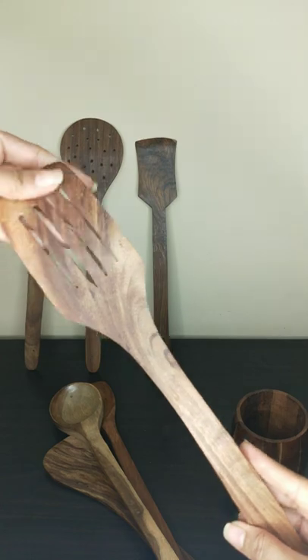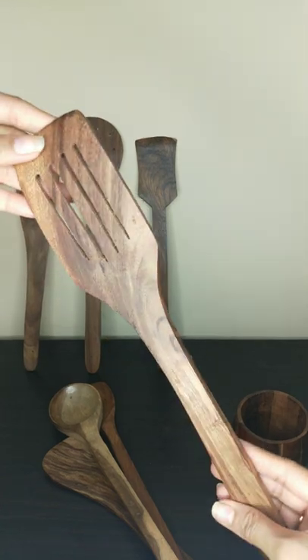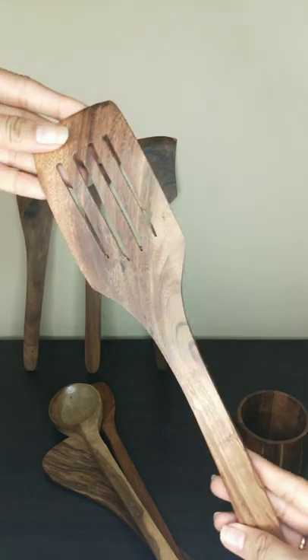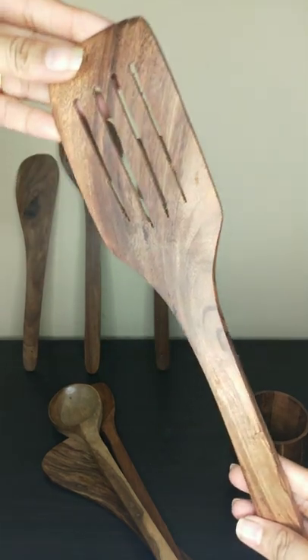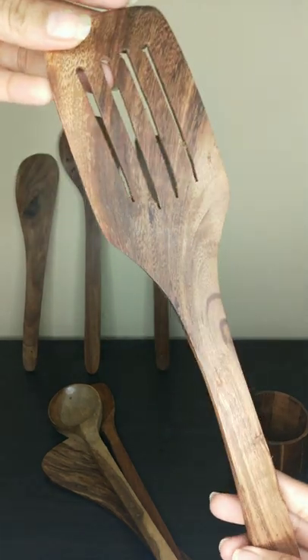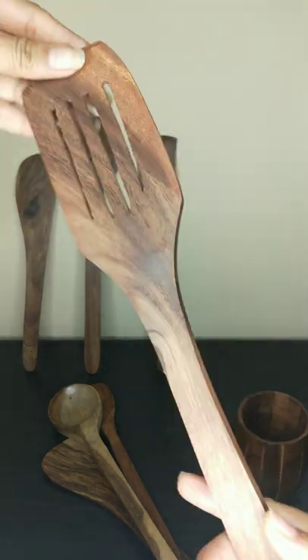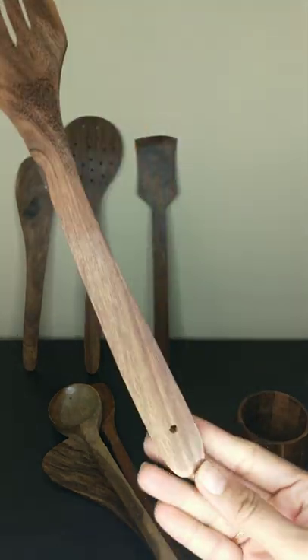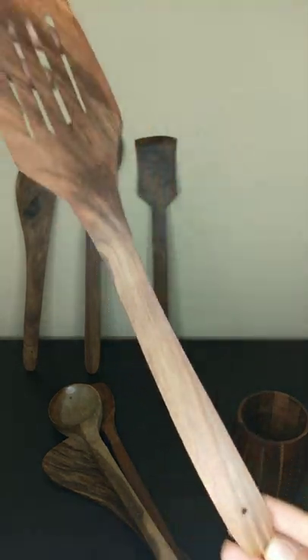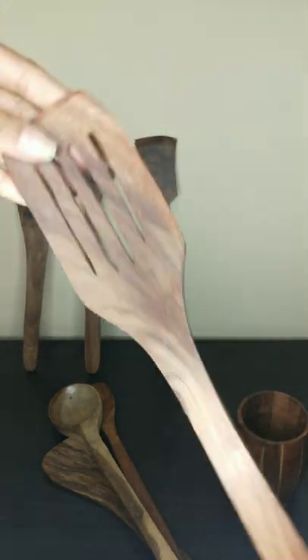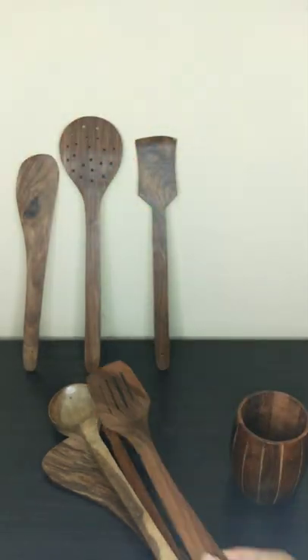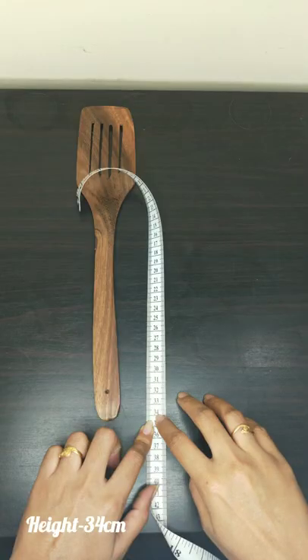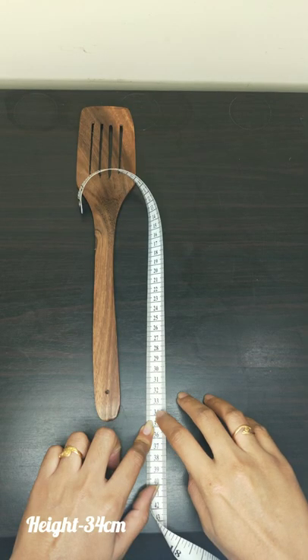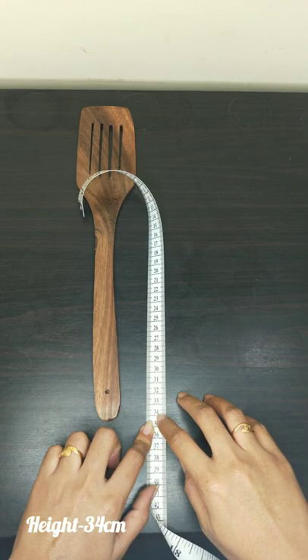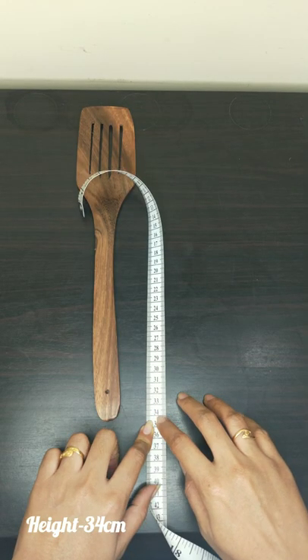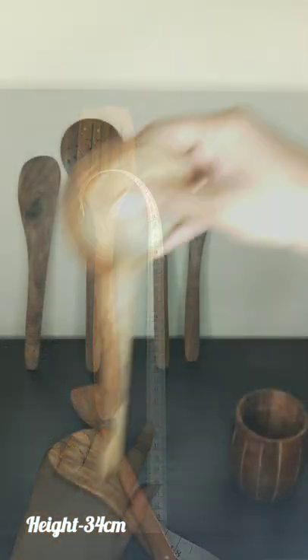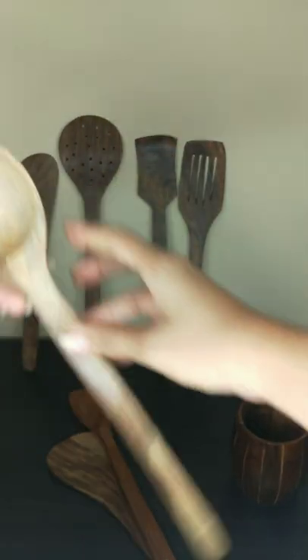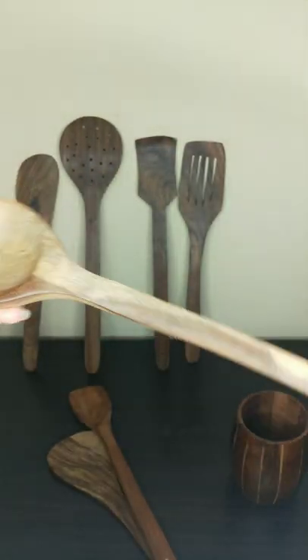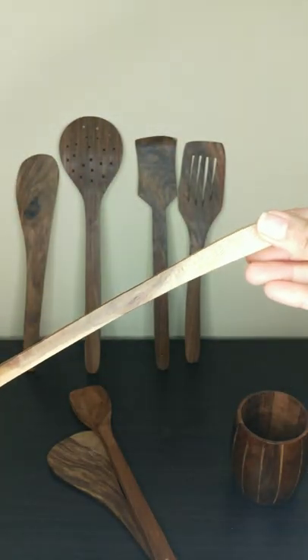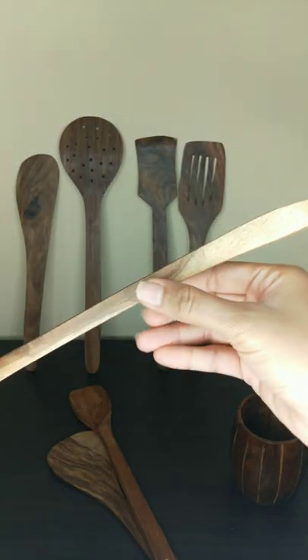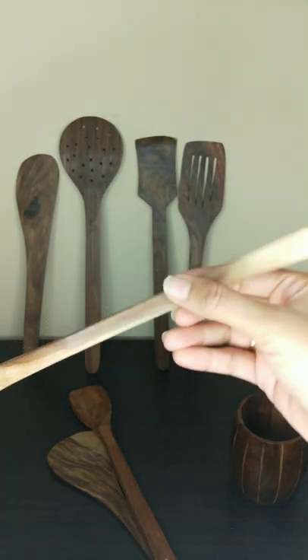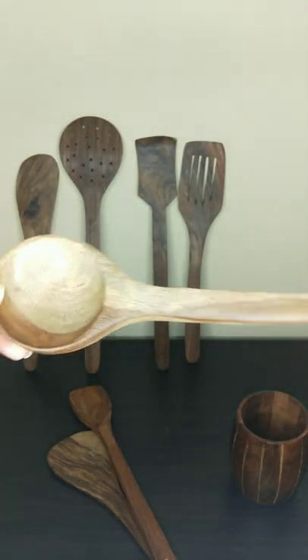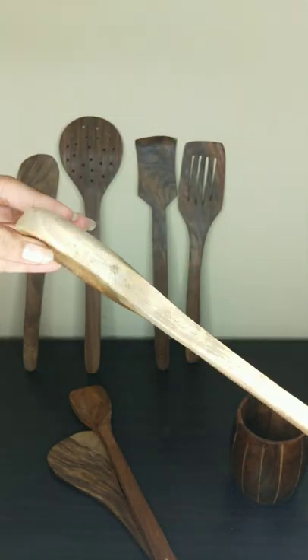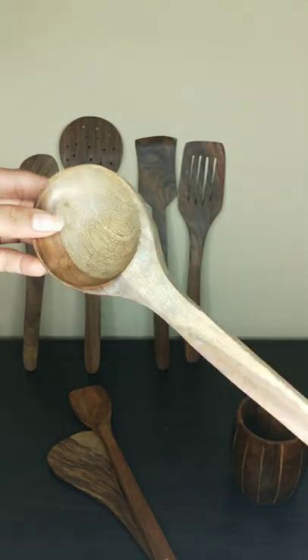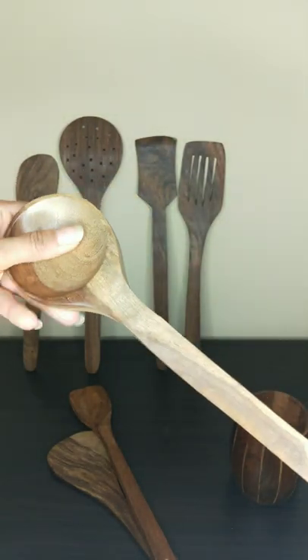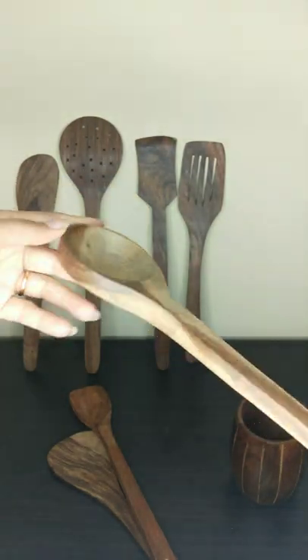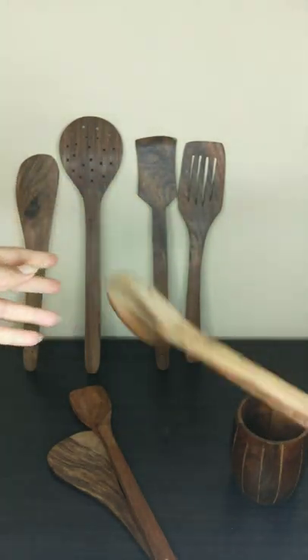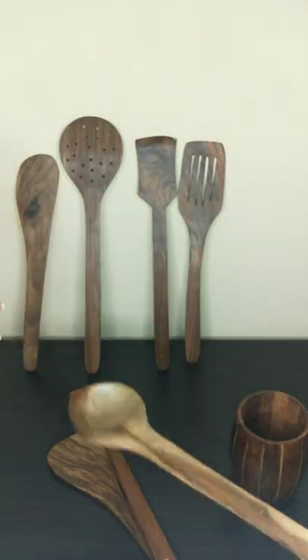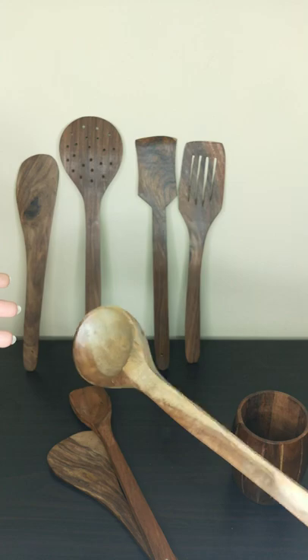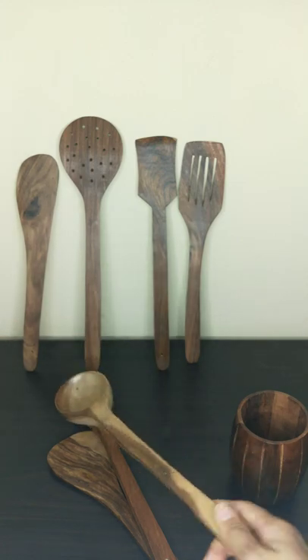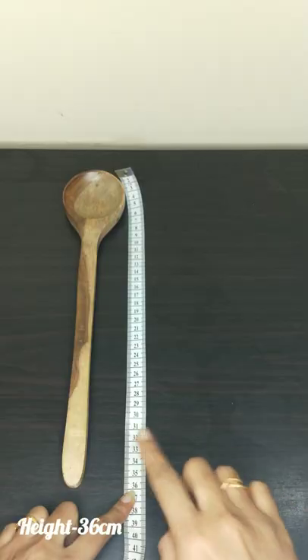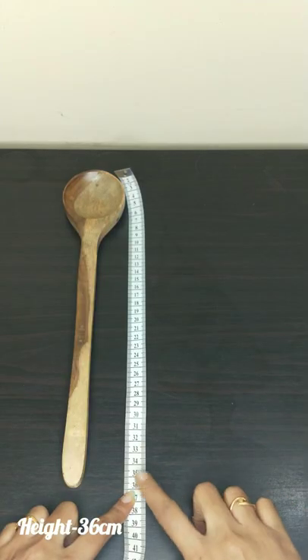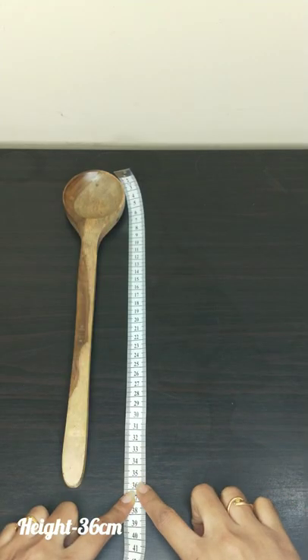This is a turner. It is very nice. This is 34cm. It is very easy to cut.